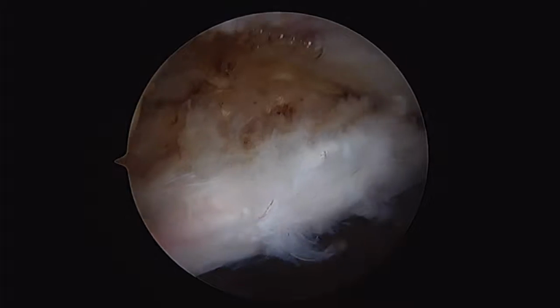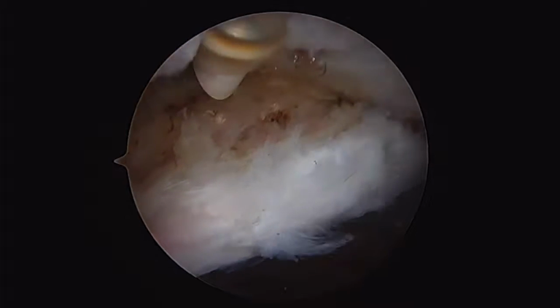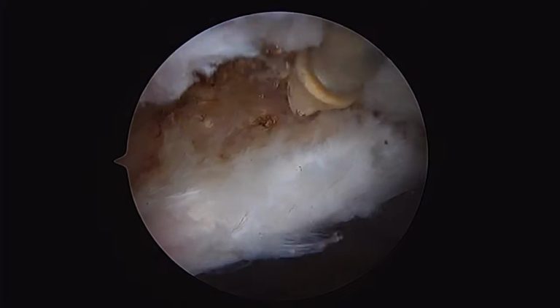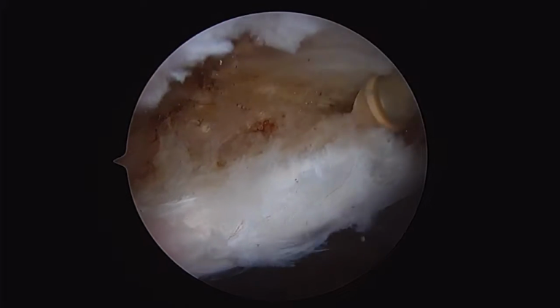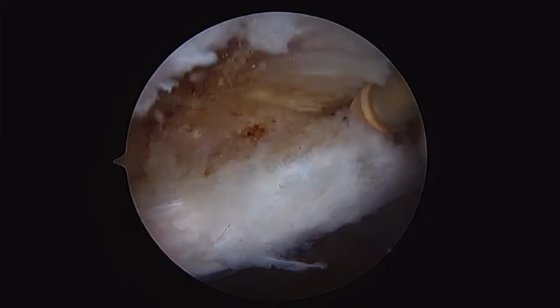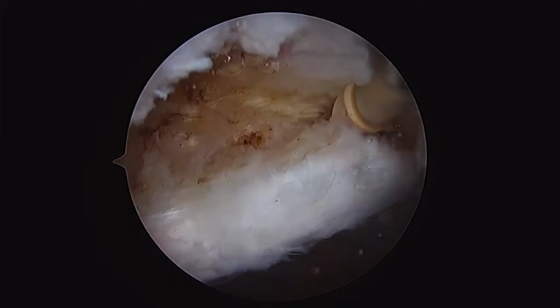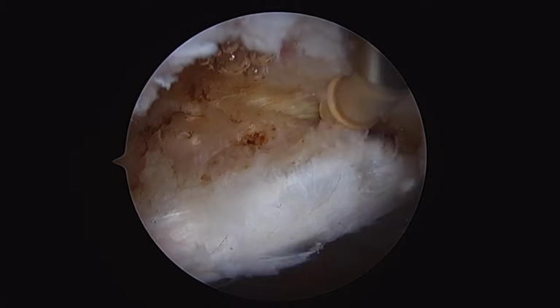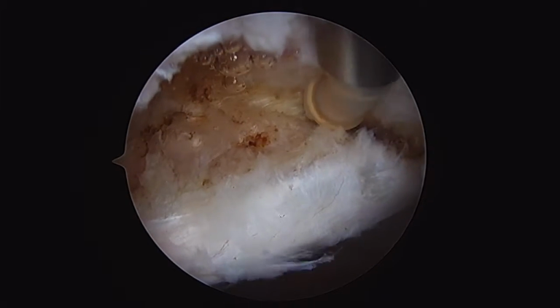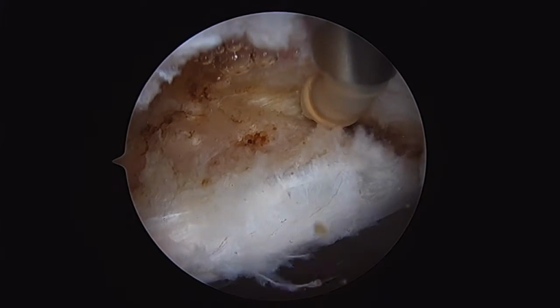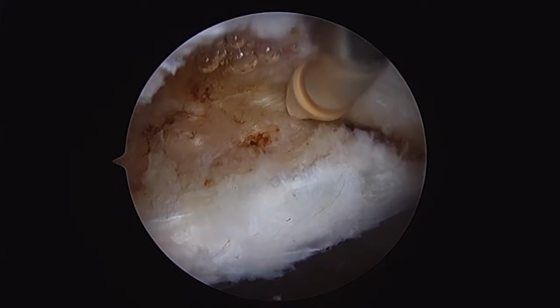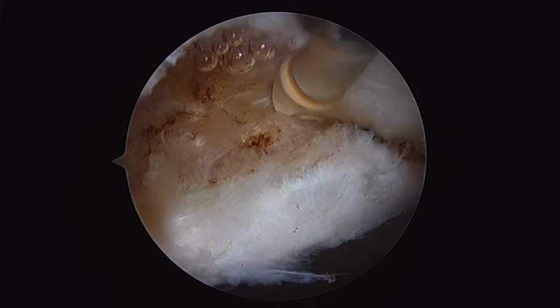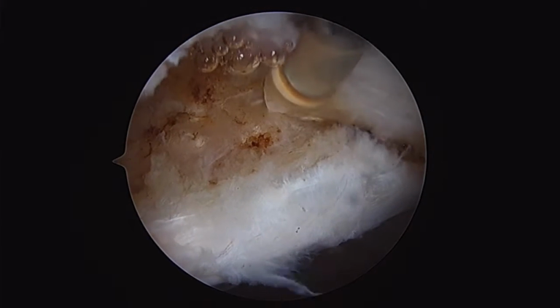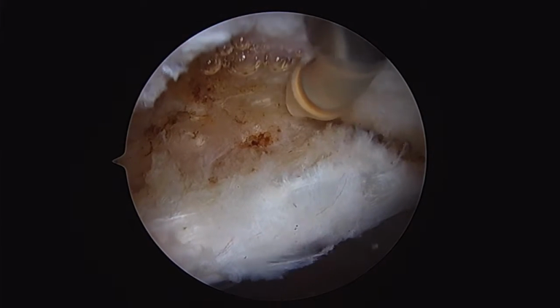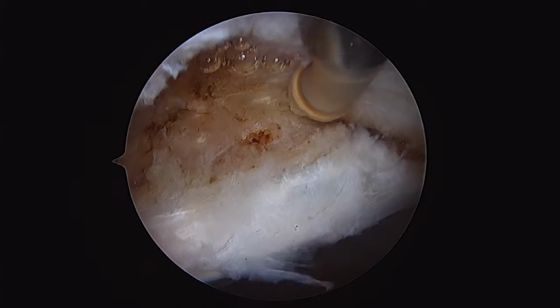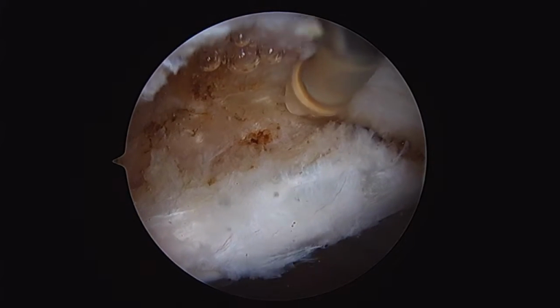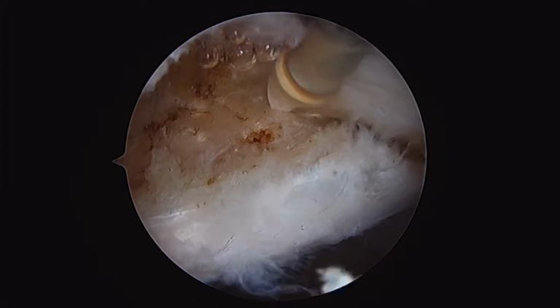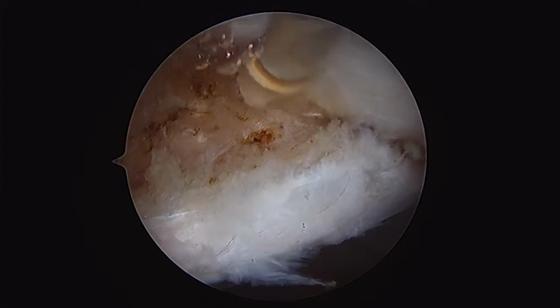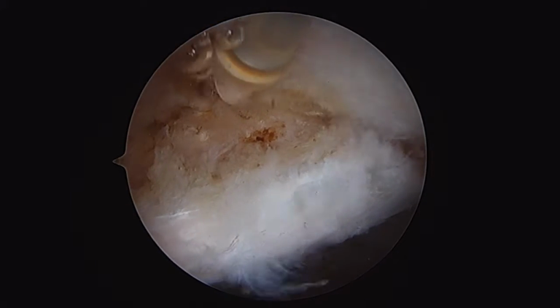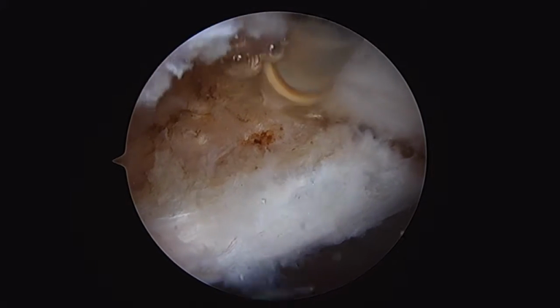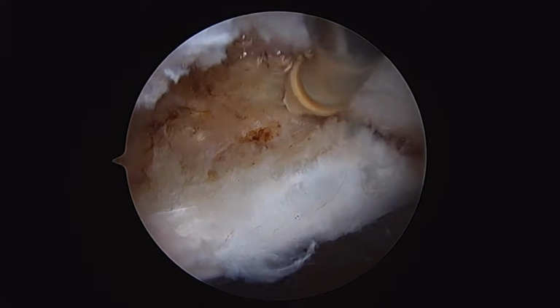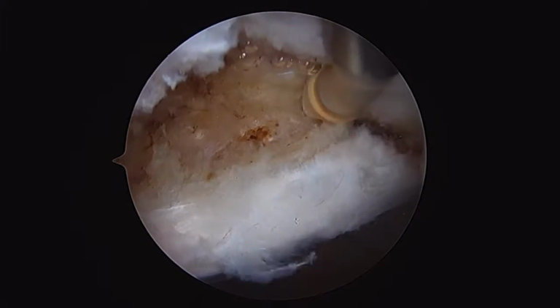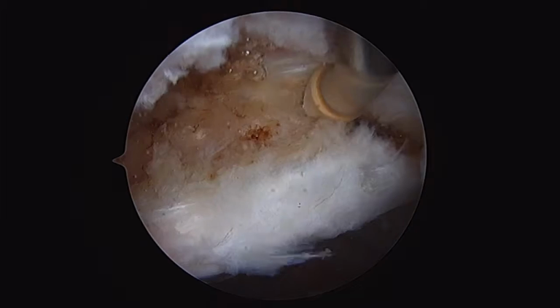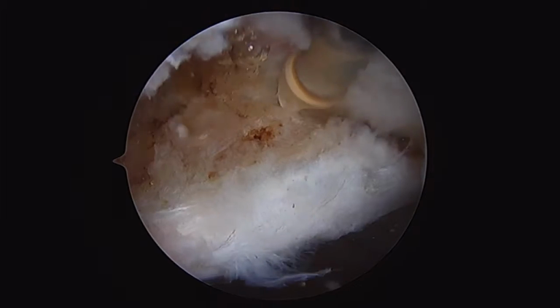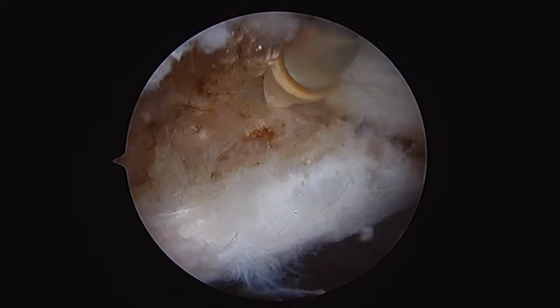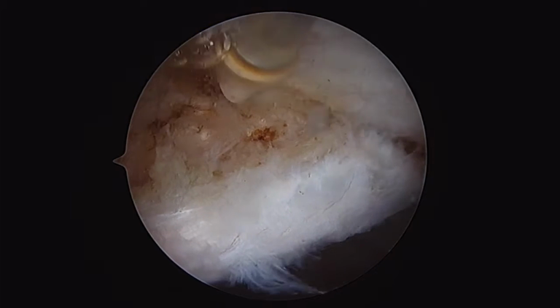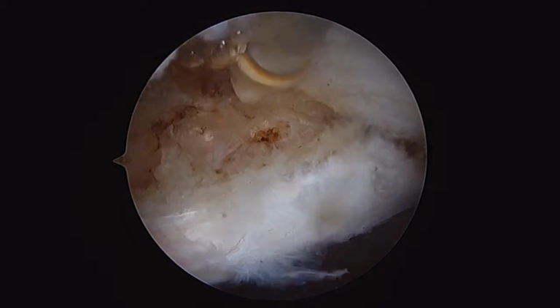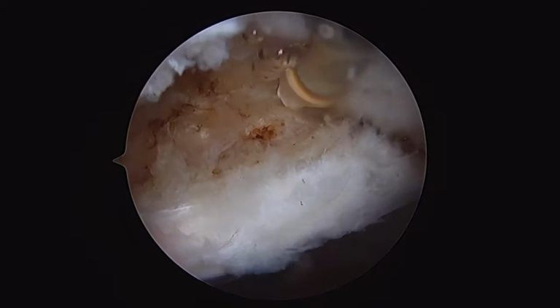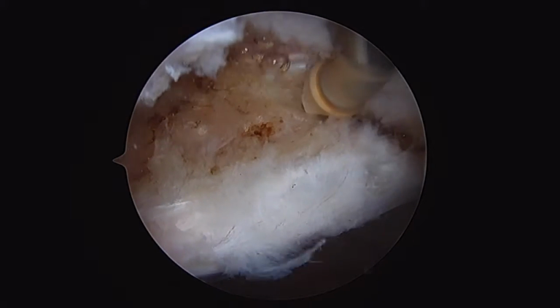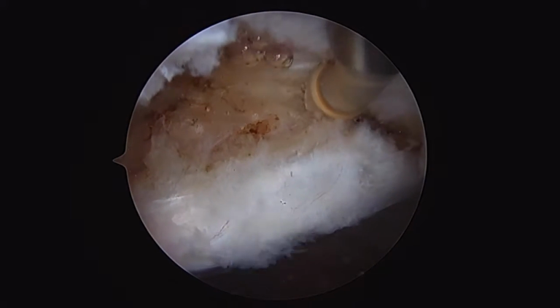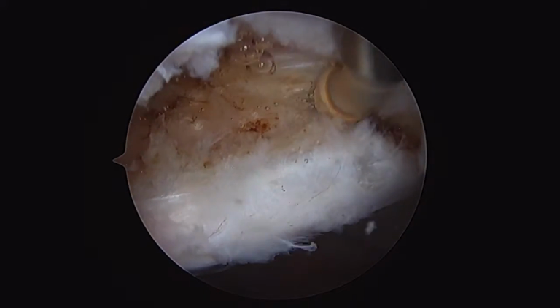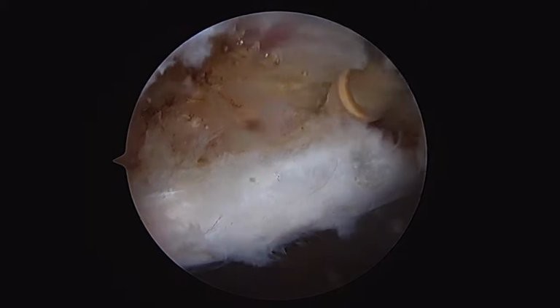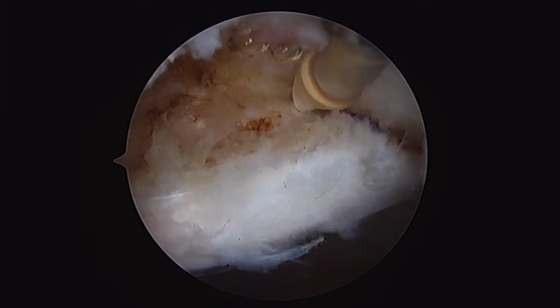Hi, this is Dr. Chris Doyle from Bentonville, Arkansas. Here I'm going to demonstrate the use of the 2.8mm Parkus knotless anchors for labral repair in the hip.